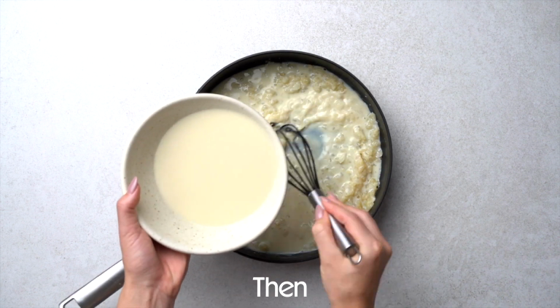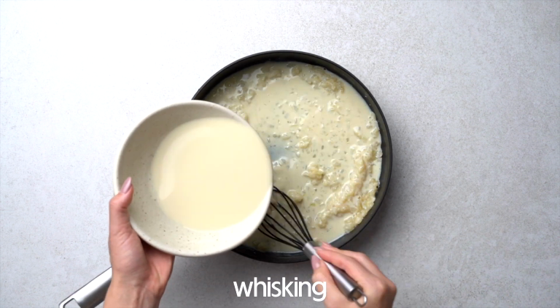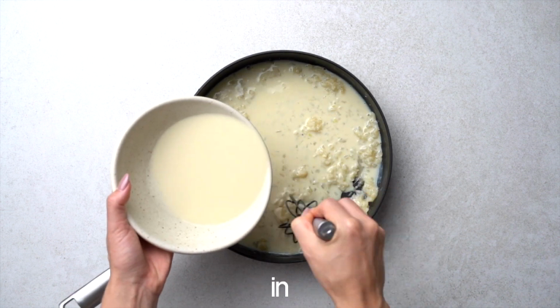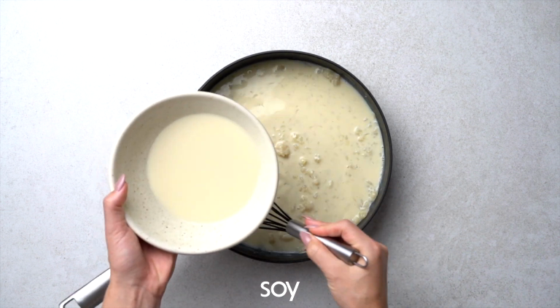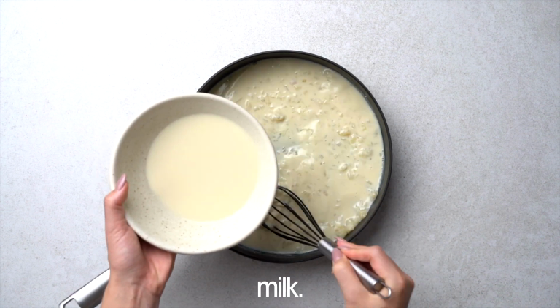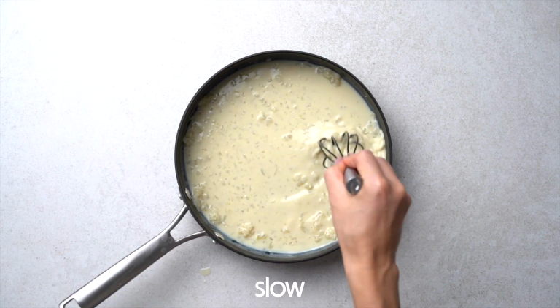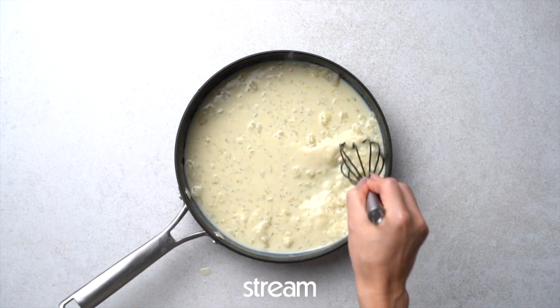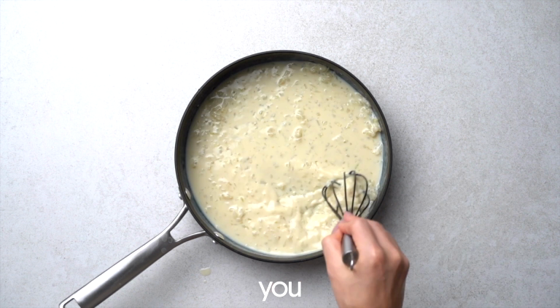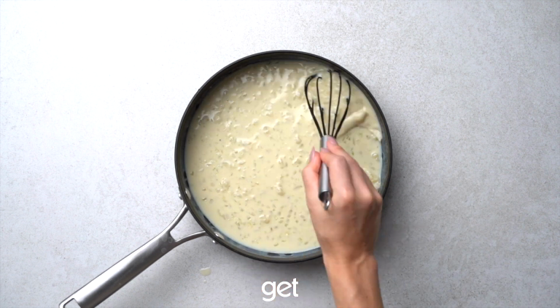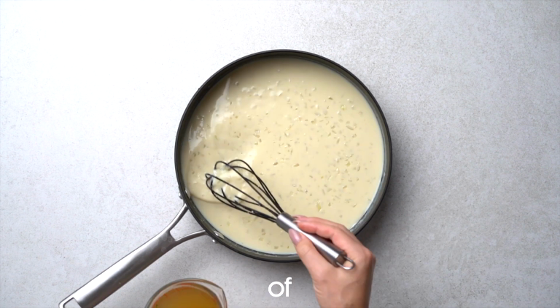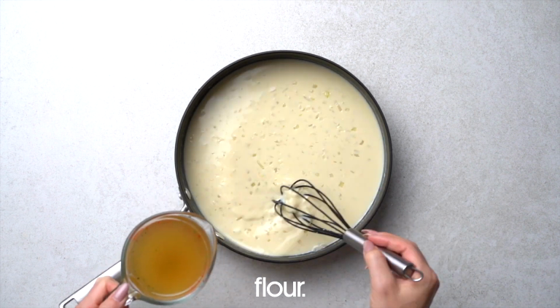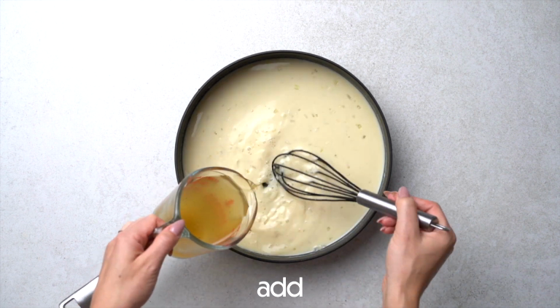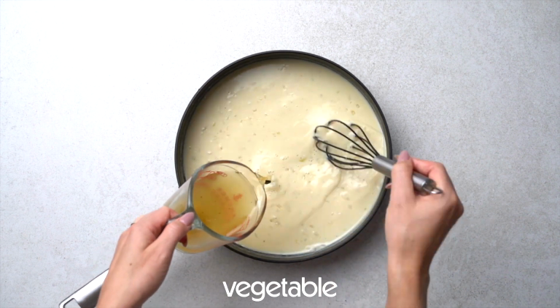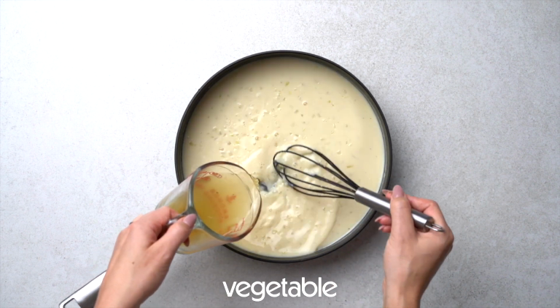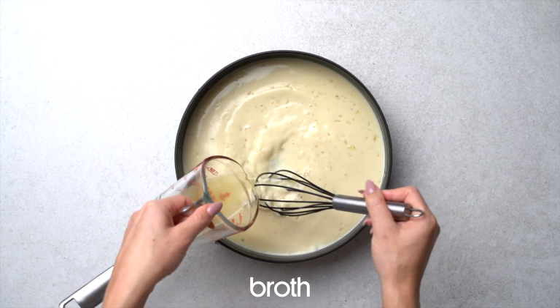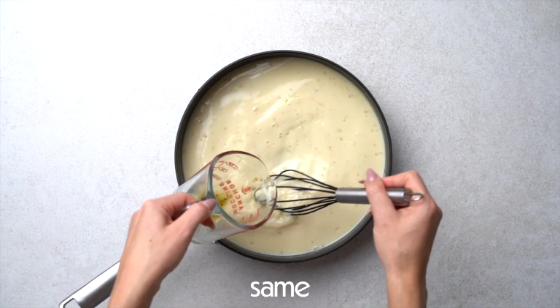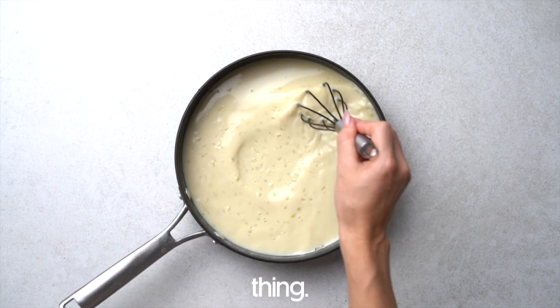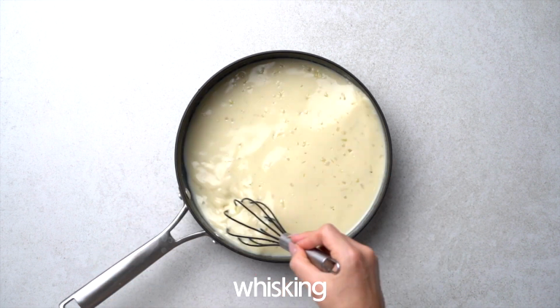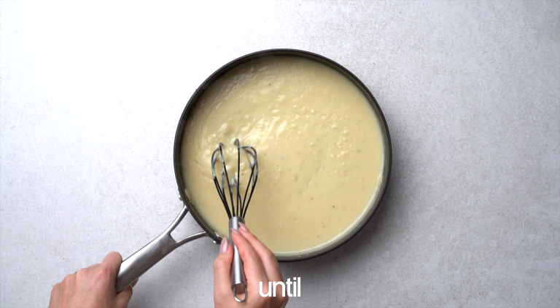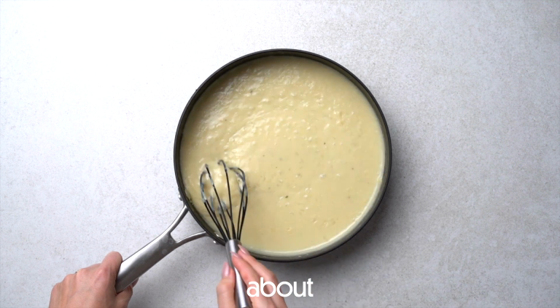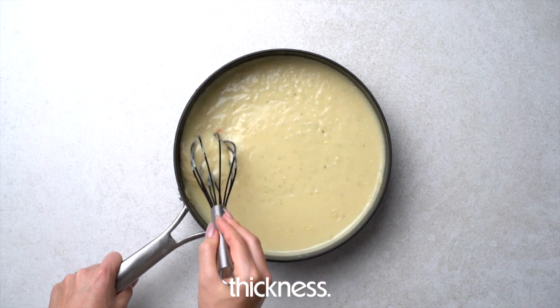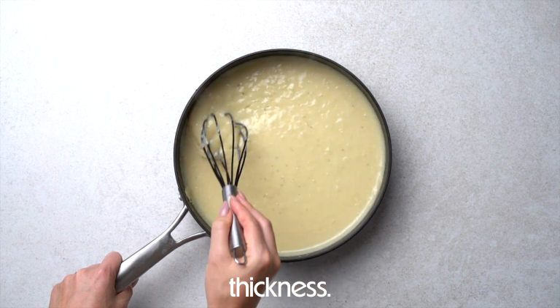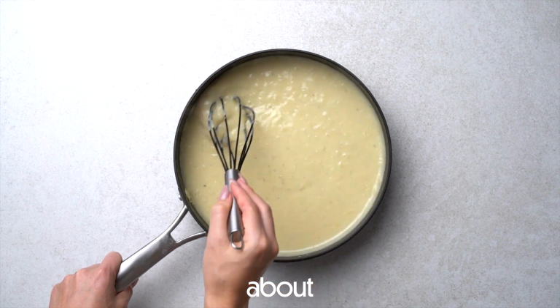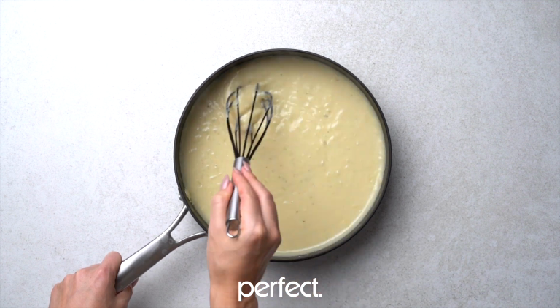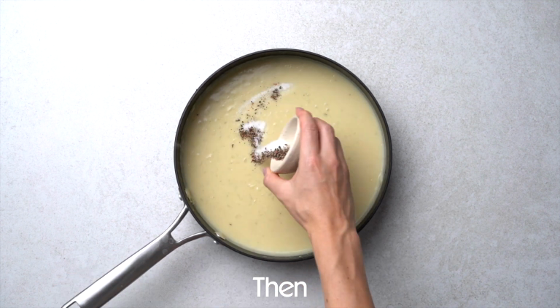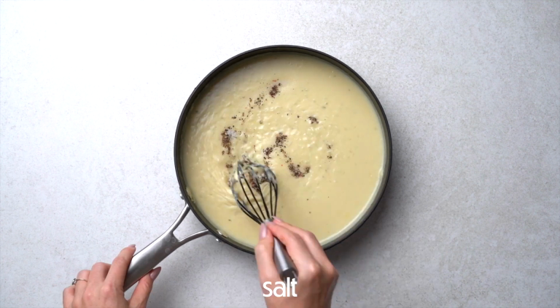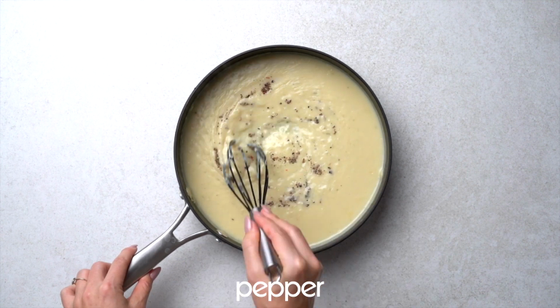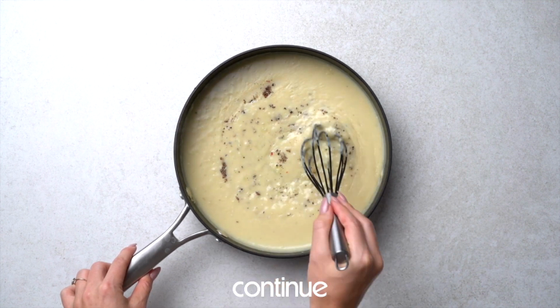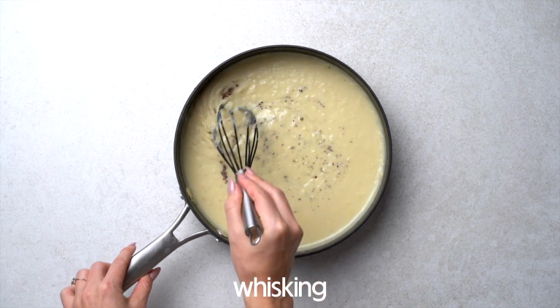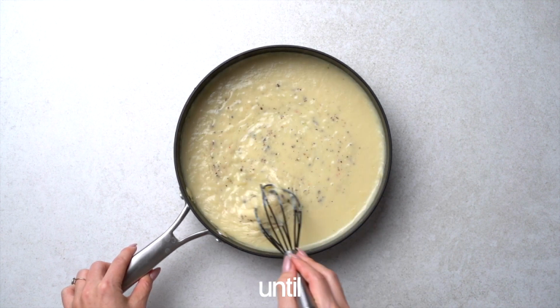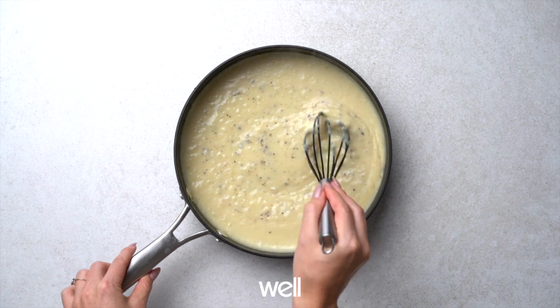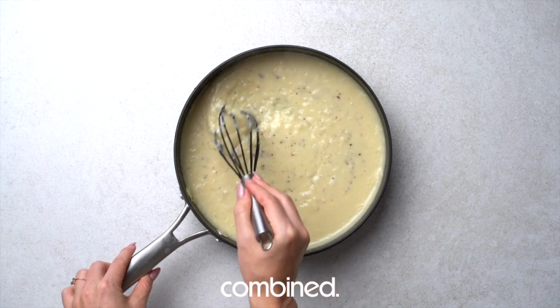Then start whisking in the soy milk. Keep it on a slow stream so you don't get clumps of flour. Then add the vegetable broth, doing the same thing. Keep whisking until it gets about this thickness — that's about perfect. Then add the salt and pepper and continue whisking until well combined.